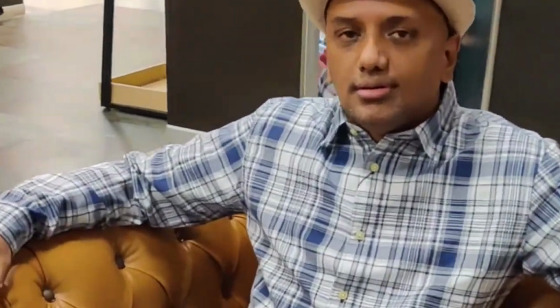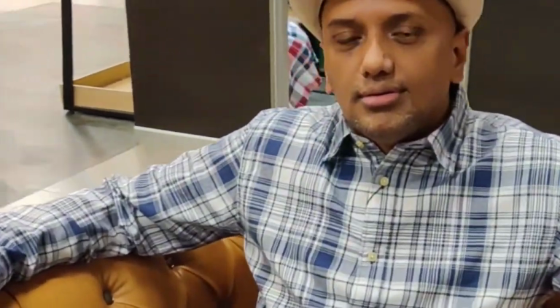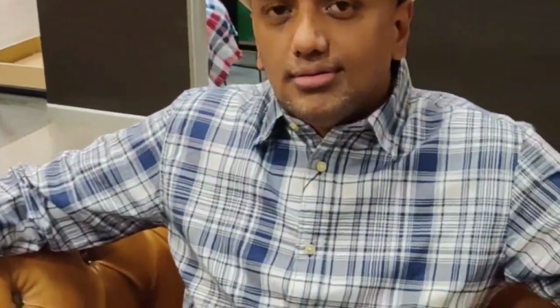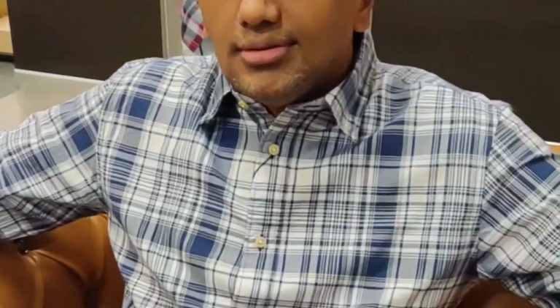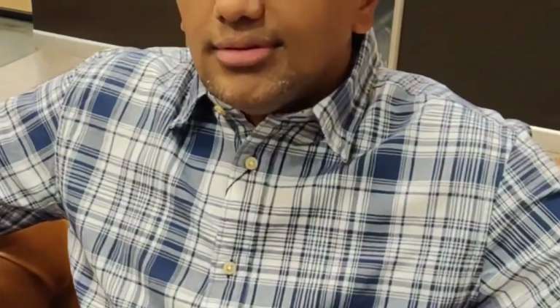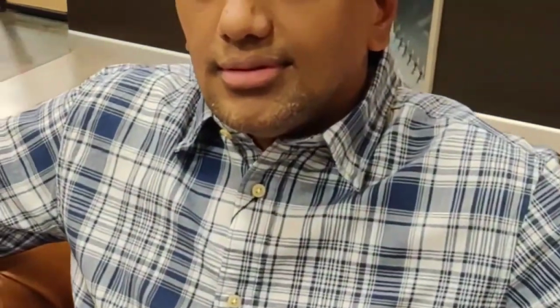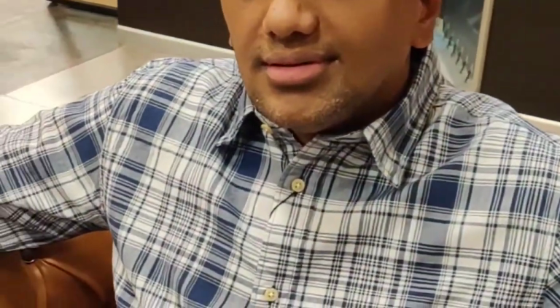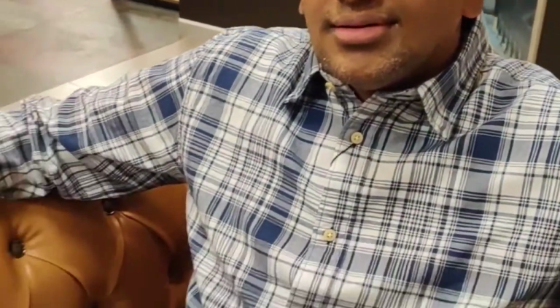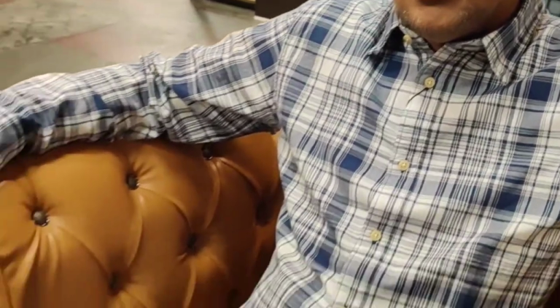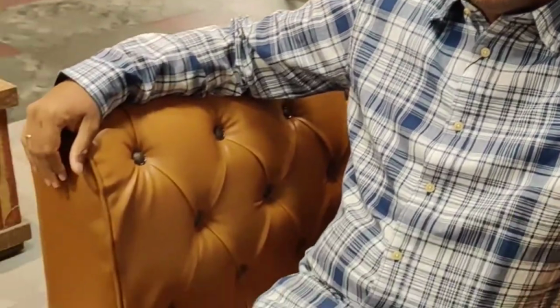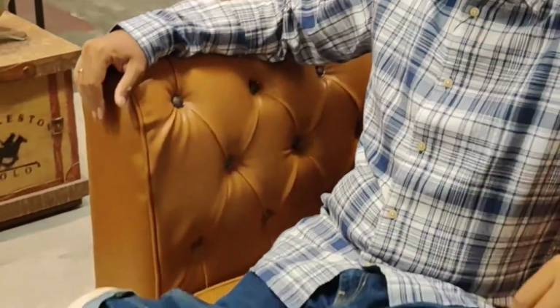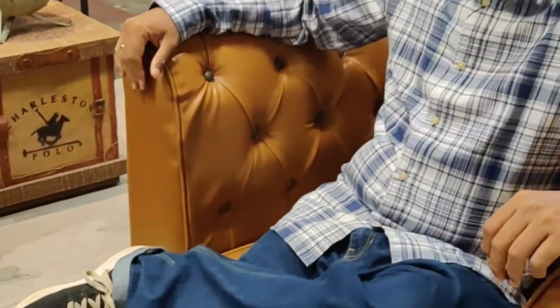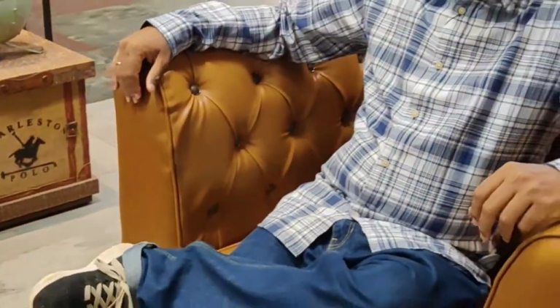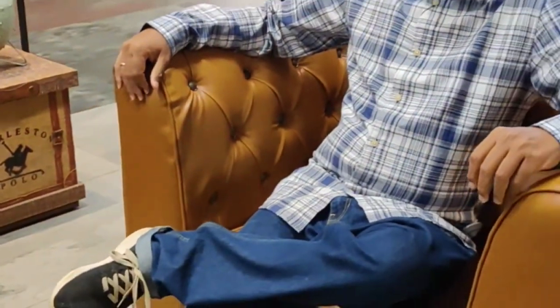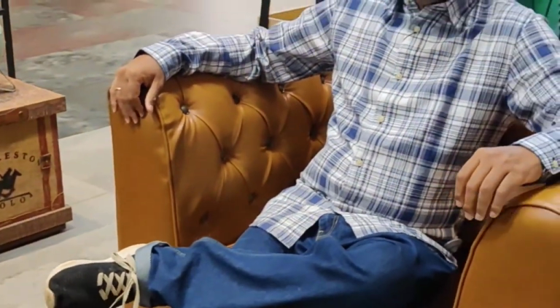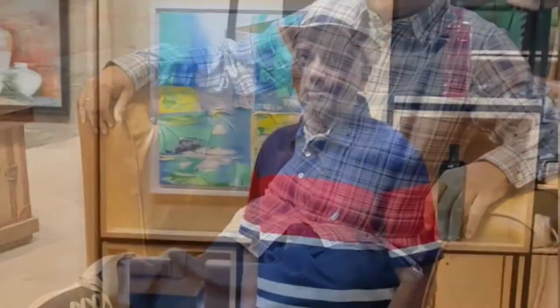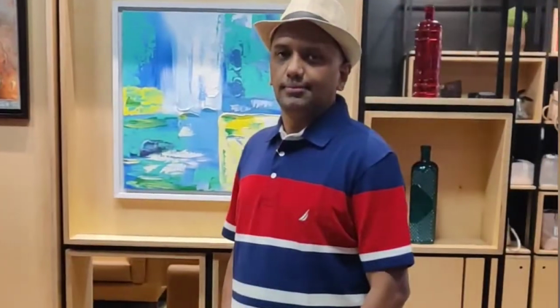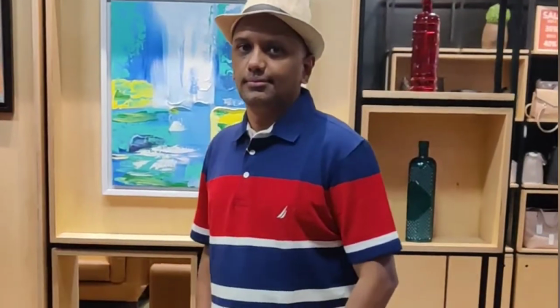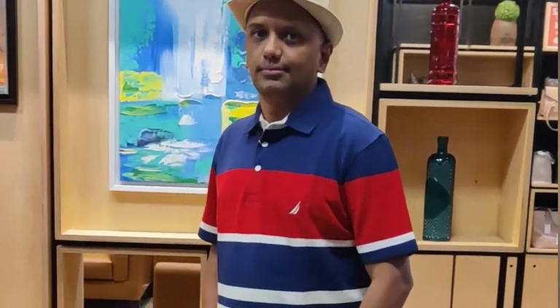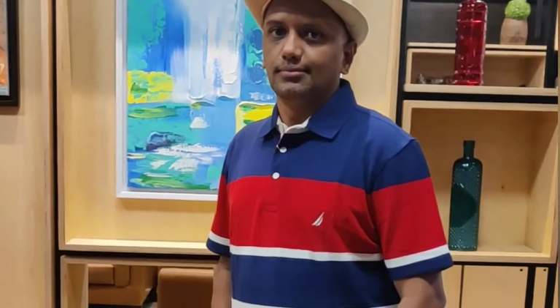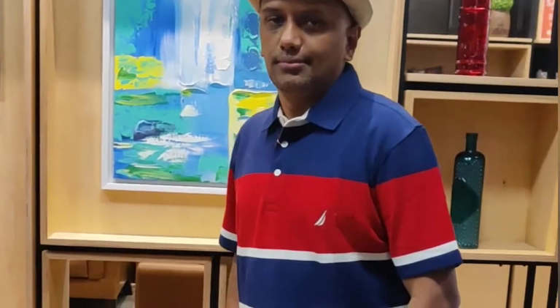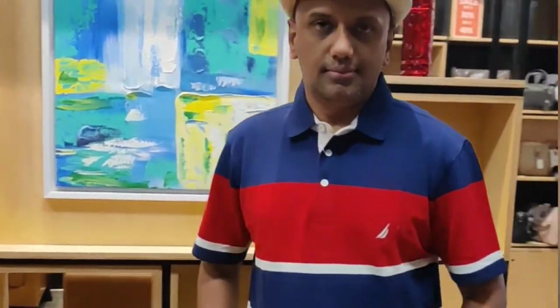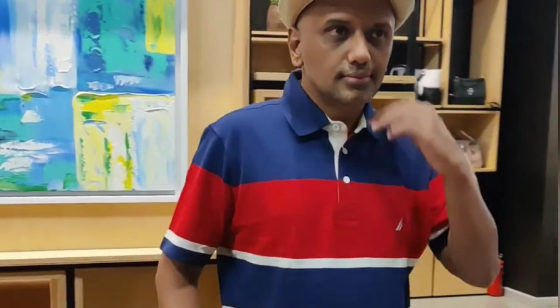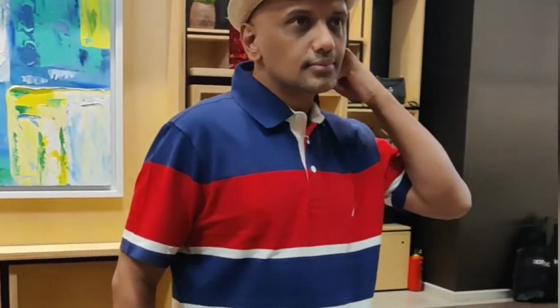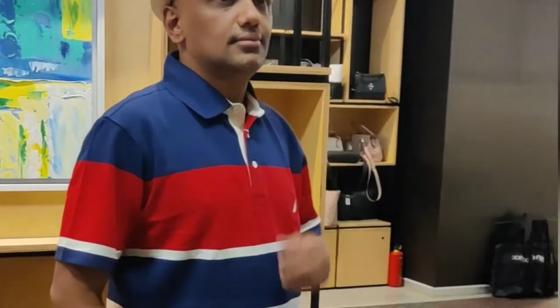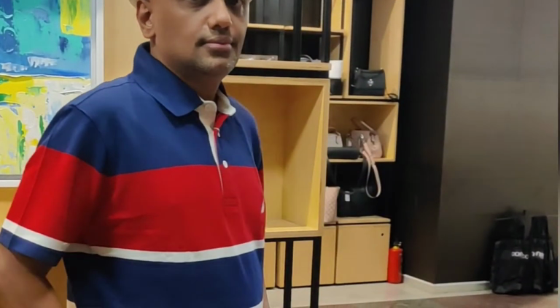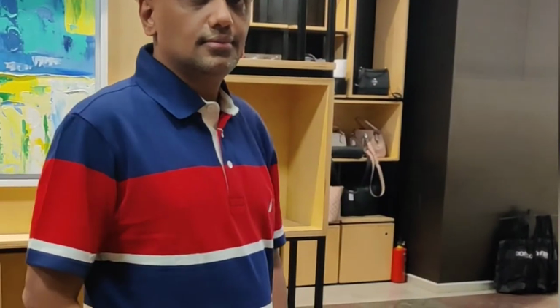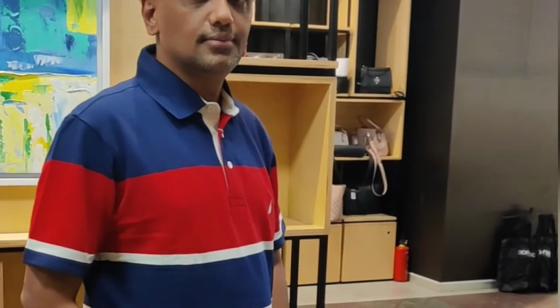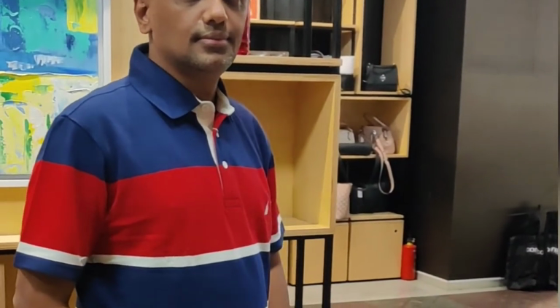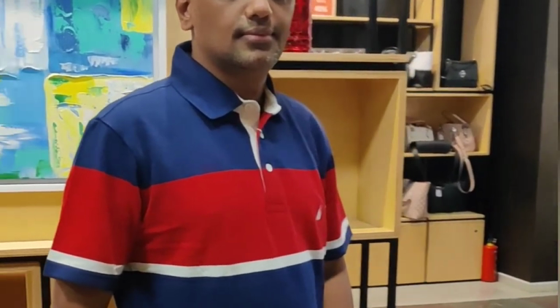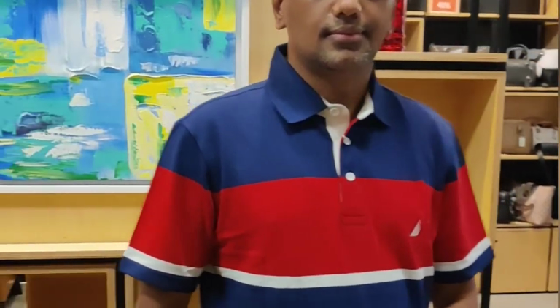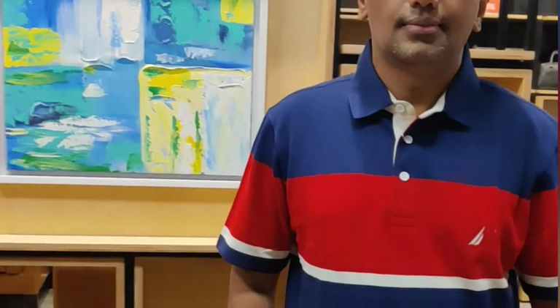Check out my cool look wearing Selected dresses. I also checked out some t-shirts from Nautica brand and they were looking great on me too.